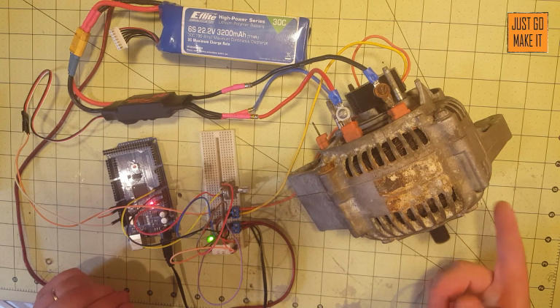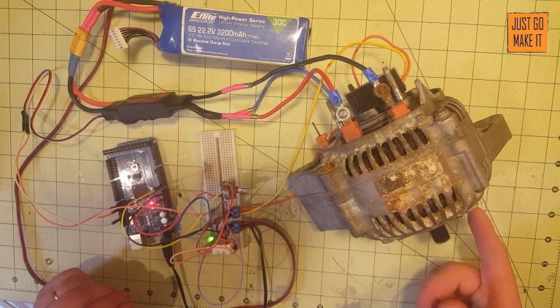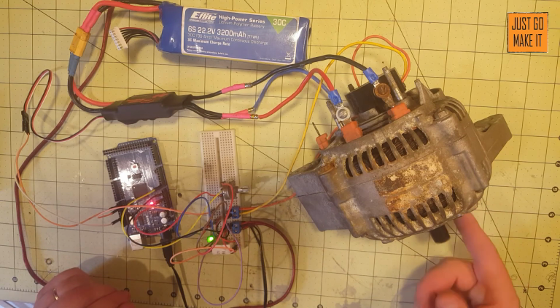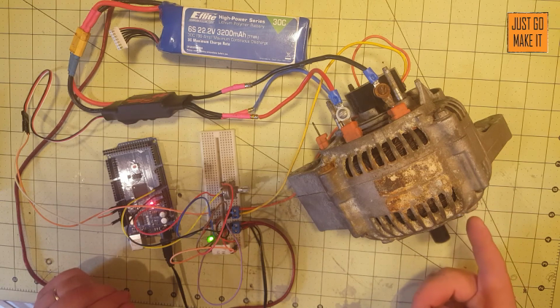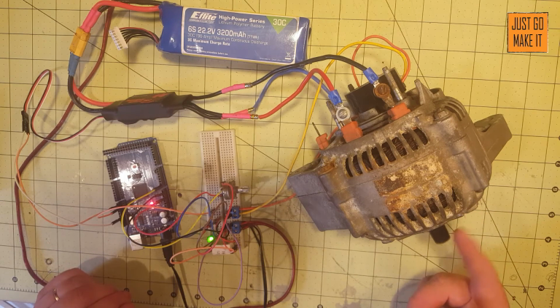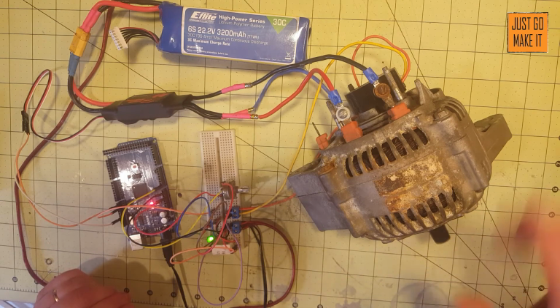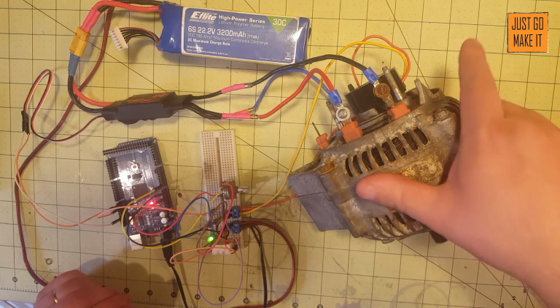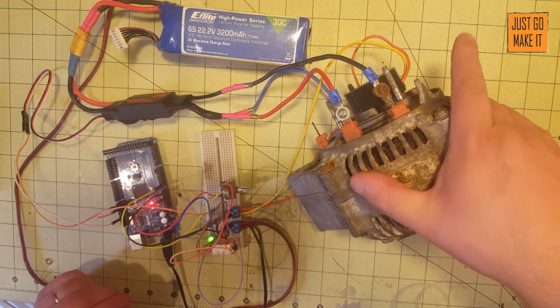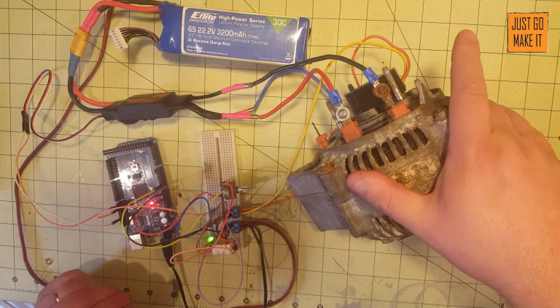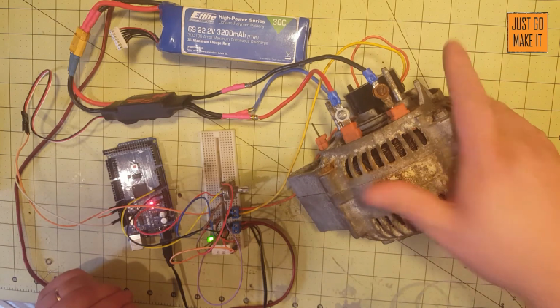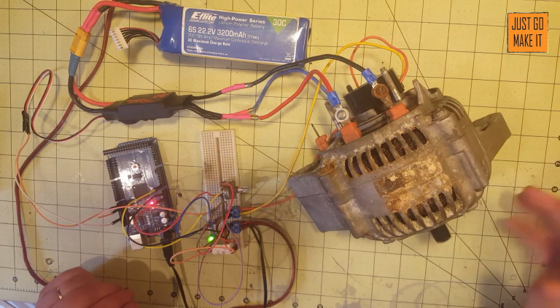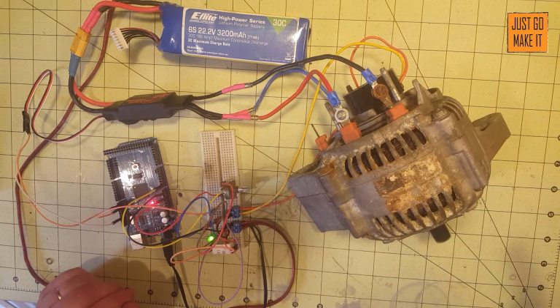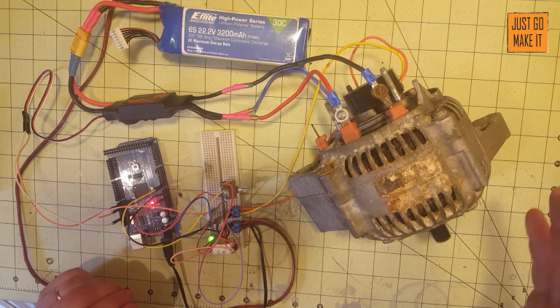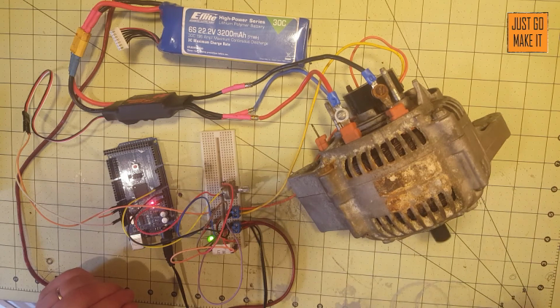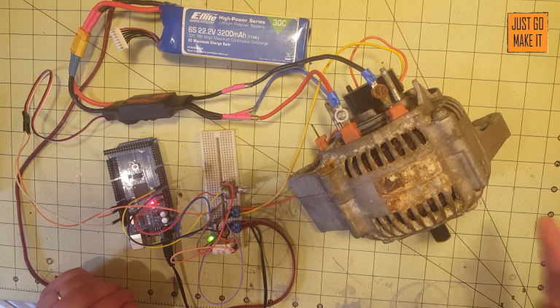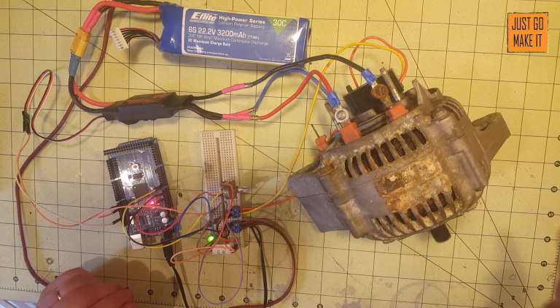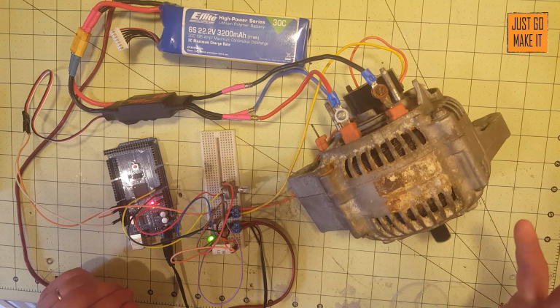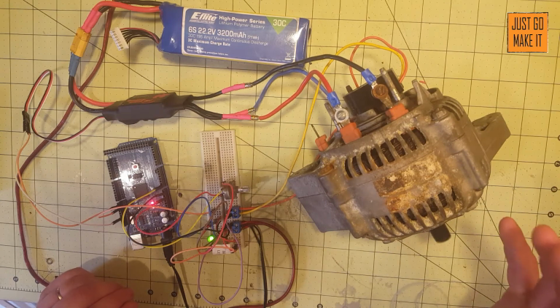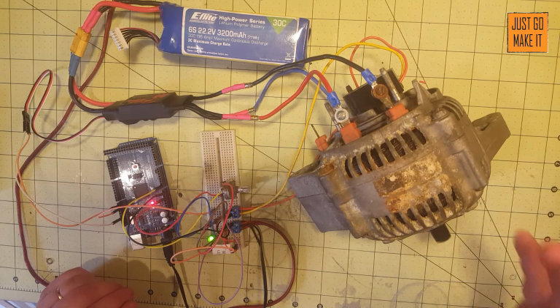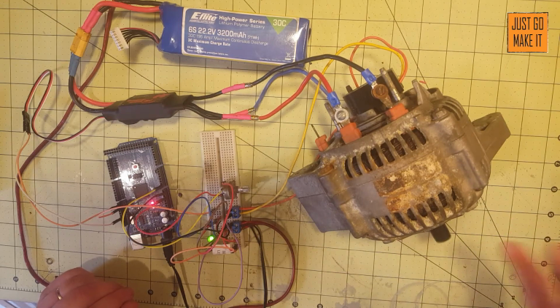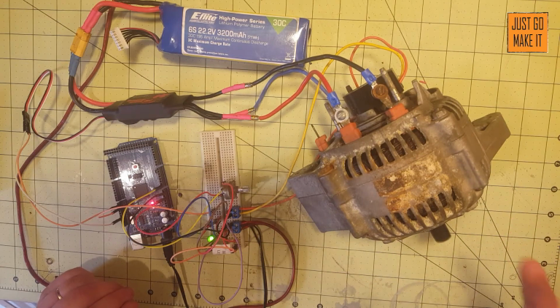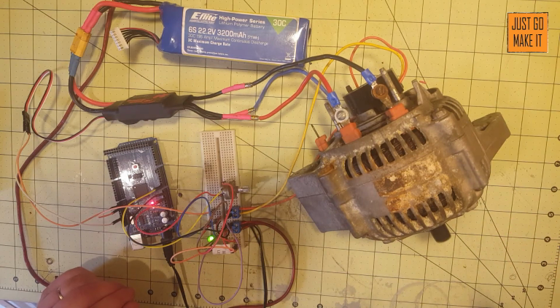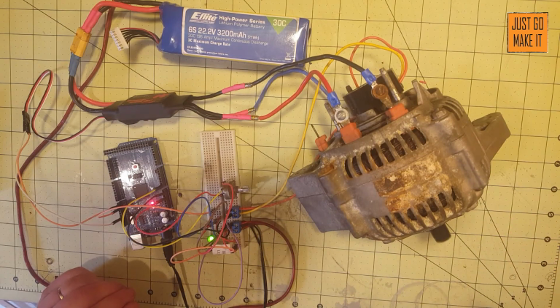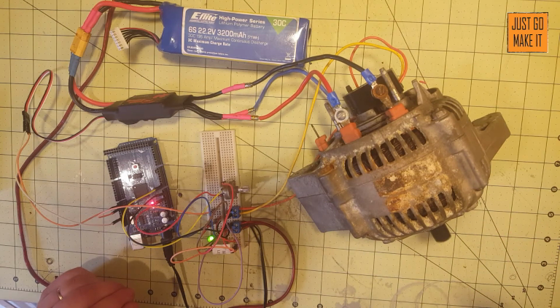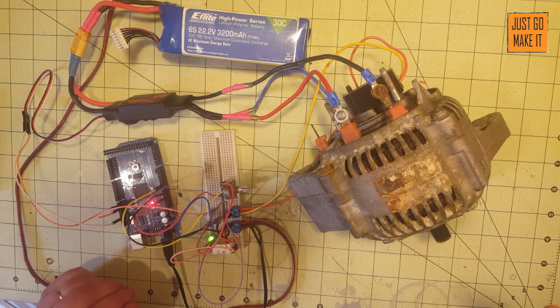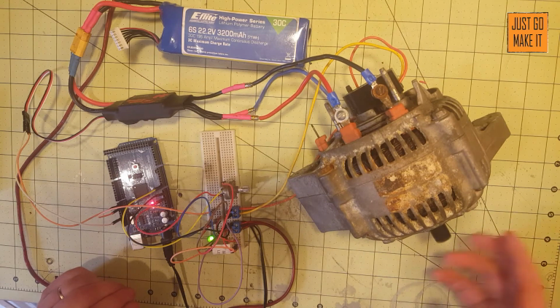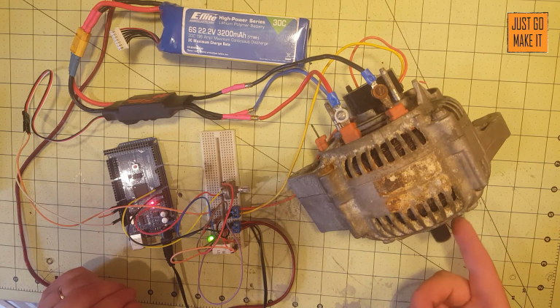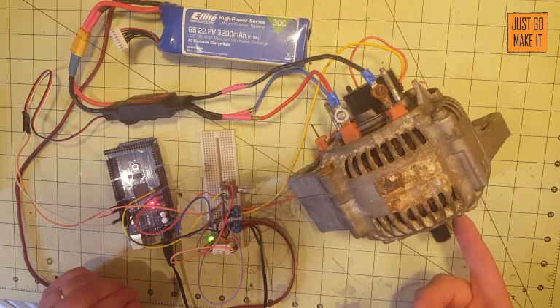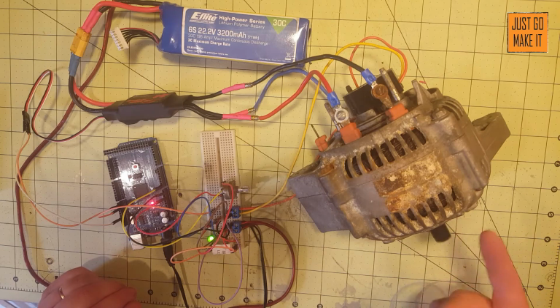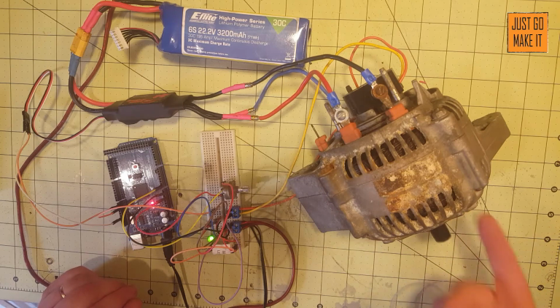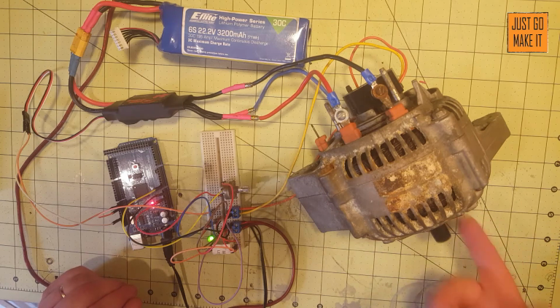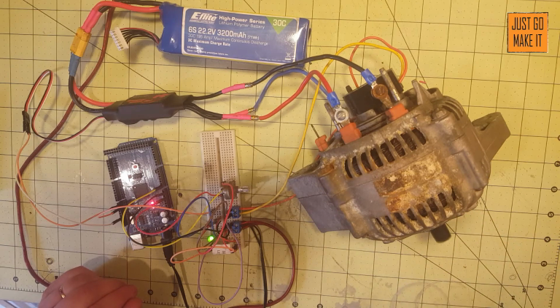It's got really good RPMs and a lot of power. I've tried to stop this motor by hand and you can't do it.